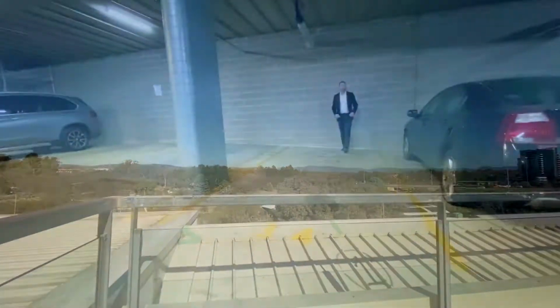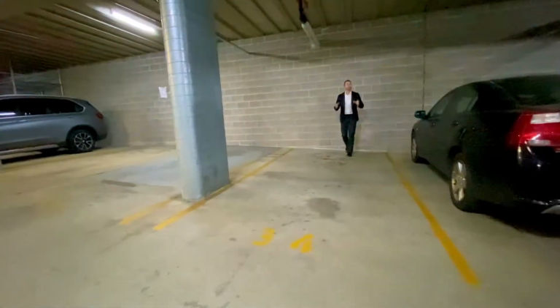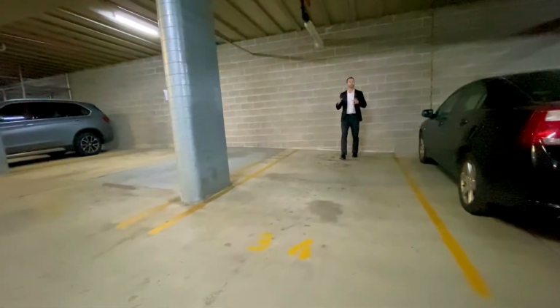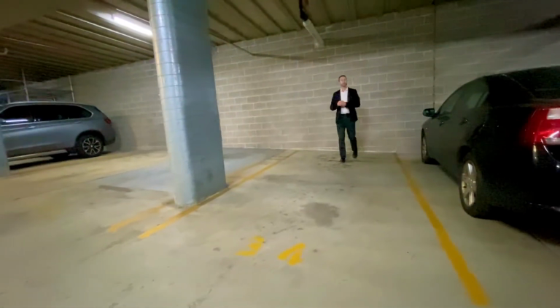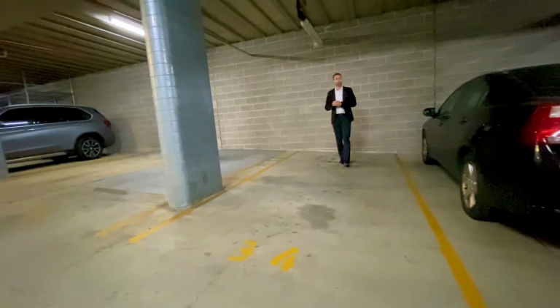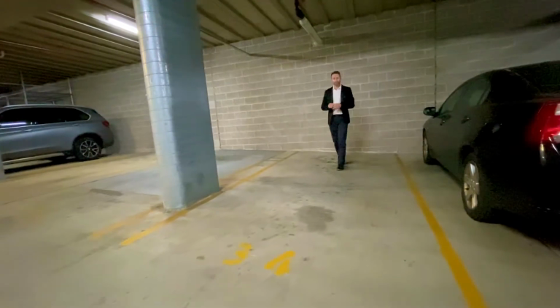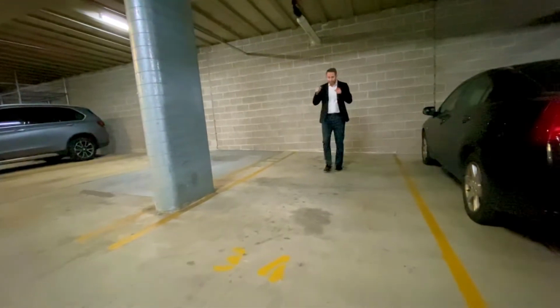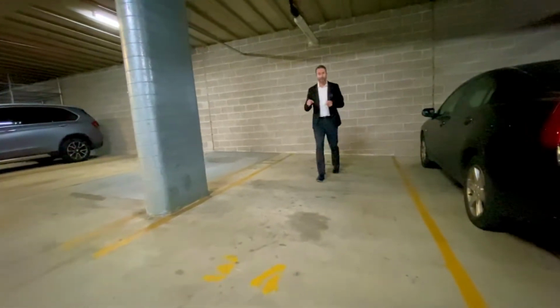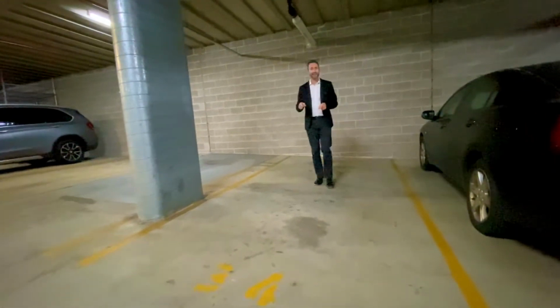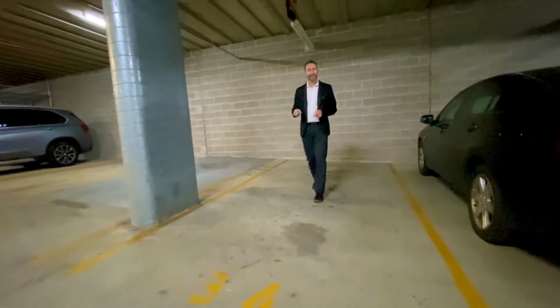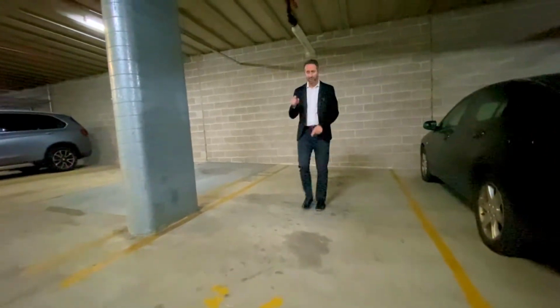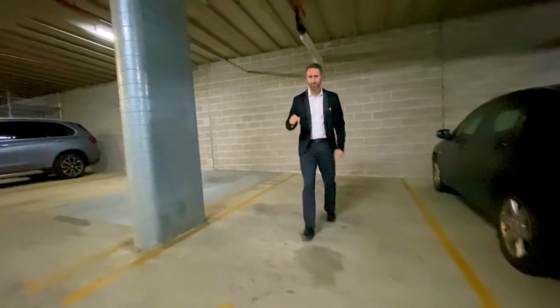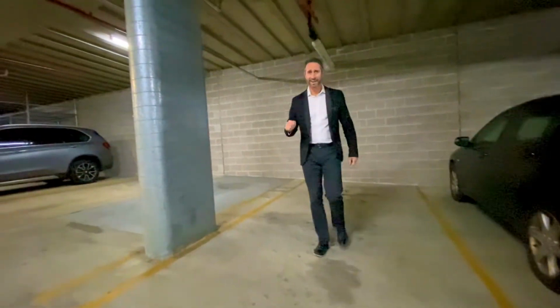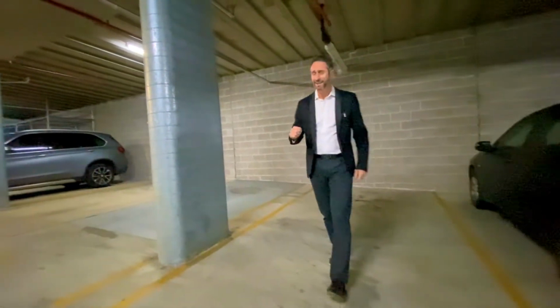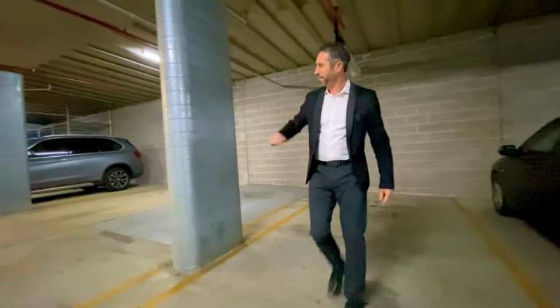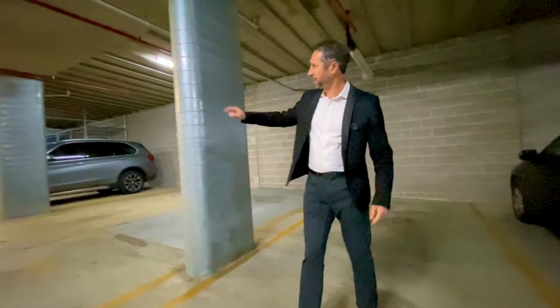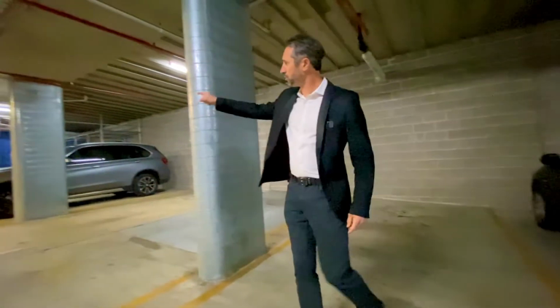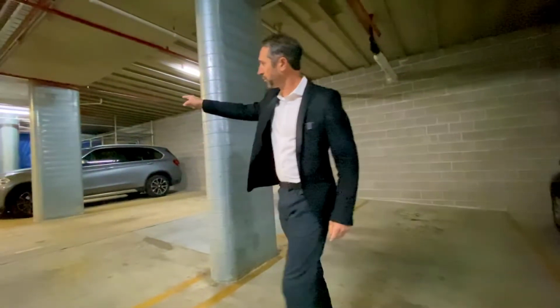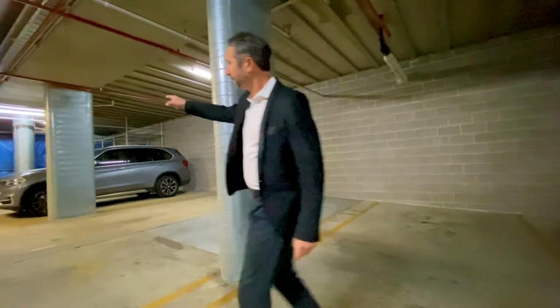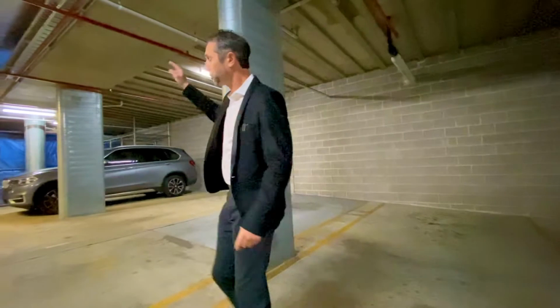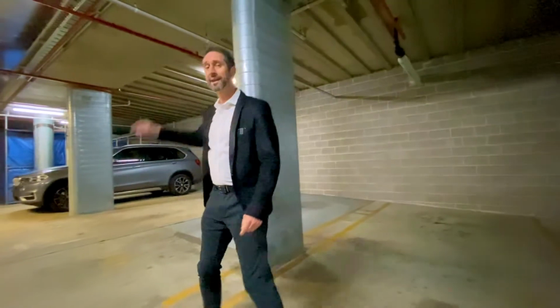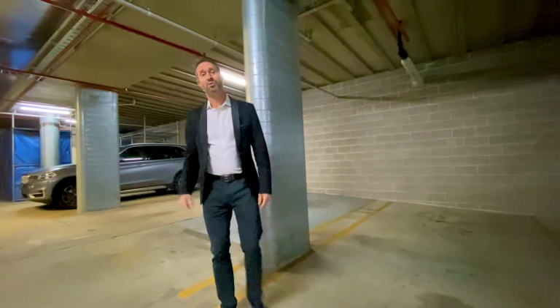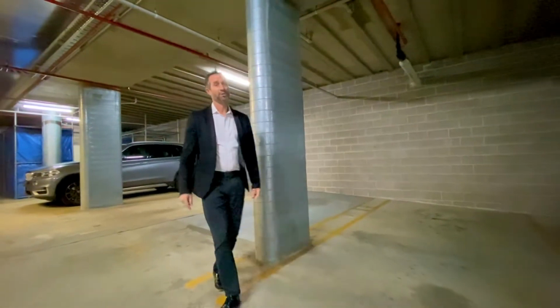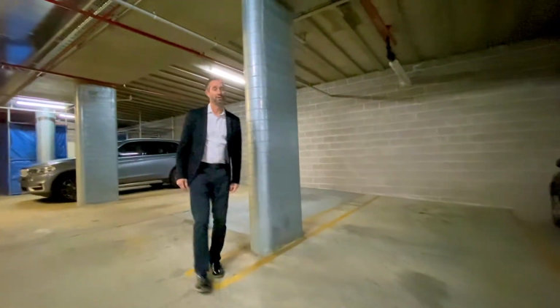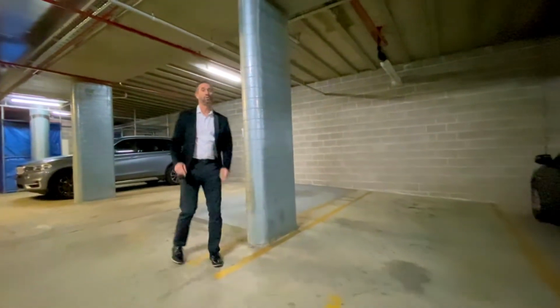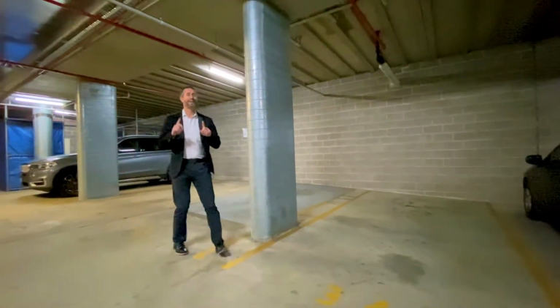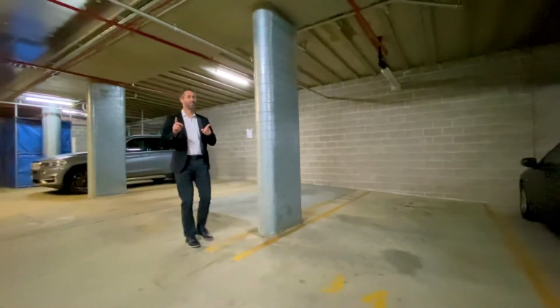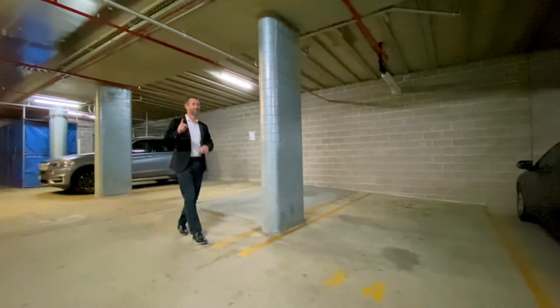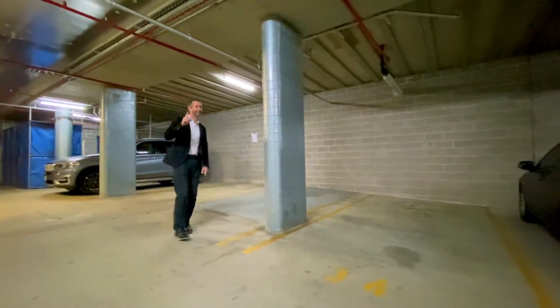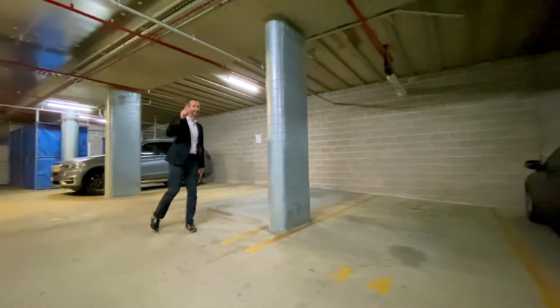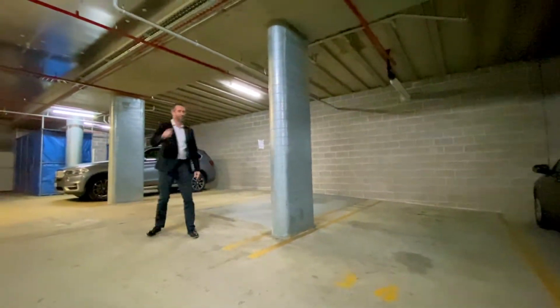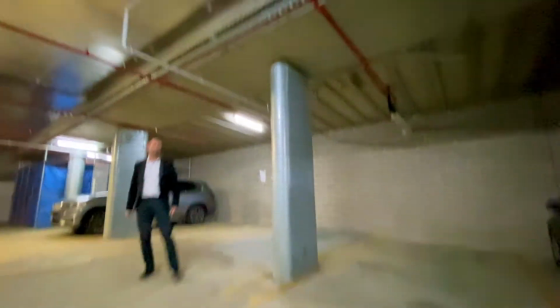Parking is a premium in the city of course, so you need to know you get one allocated car spot right here. And about 10 metres to your right is your allocated storage enclosure for all those extra things you need to get out of the unit itself.